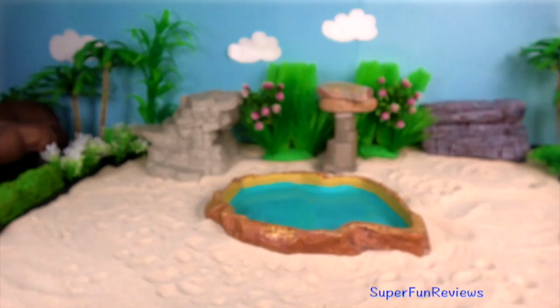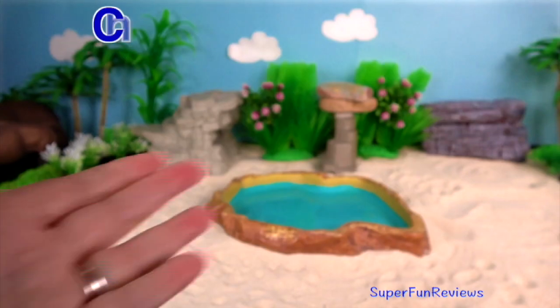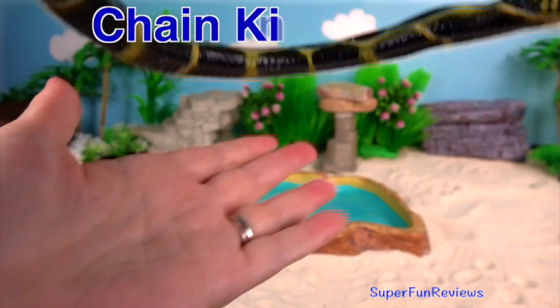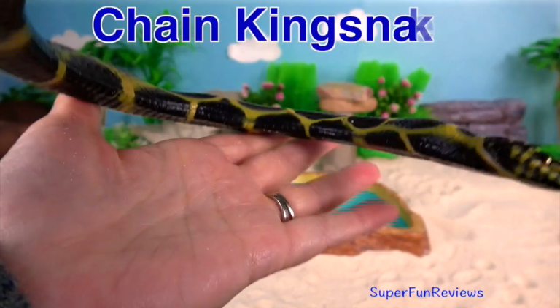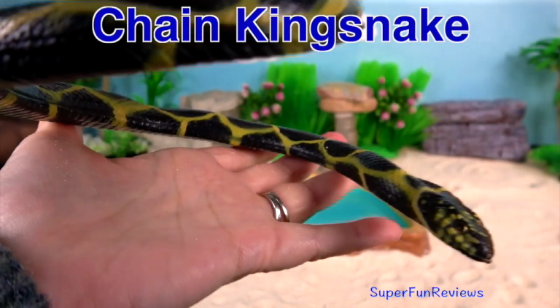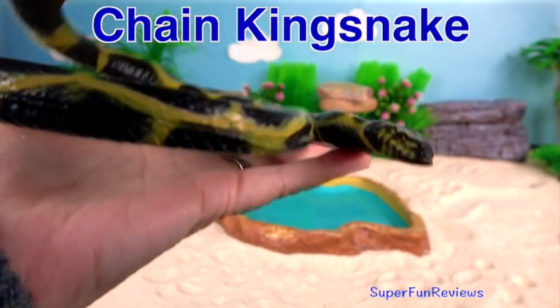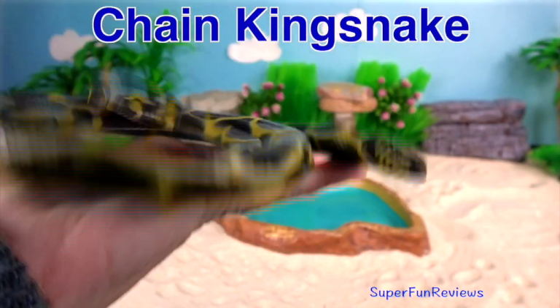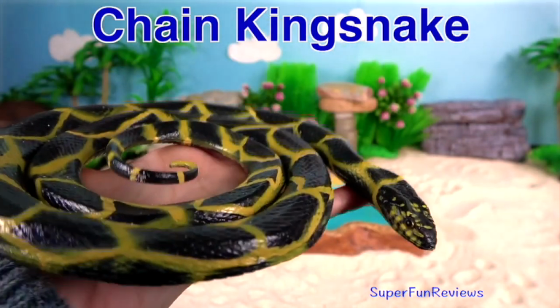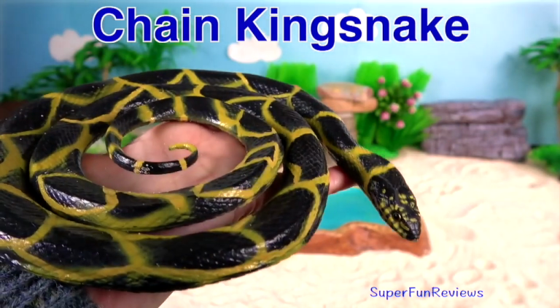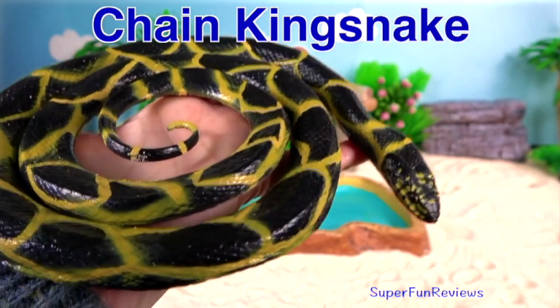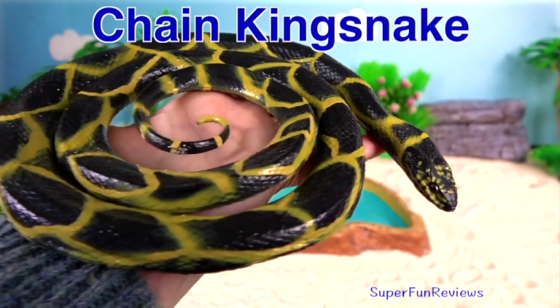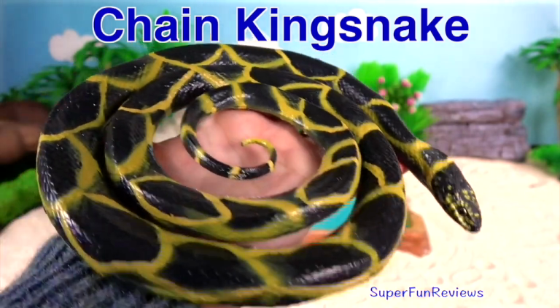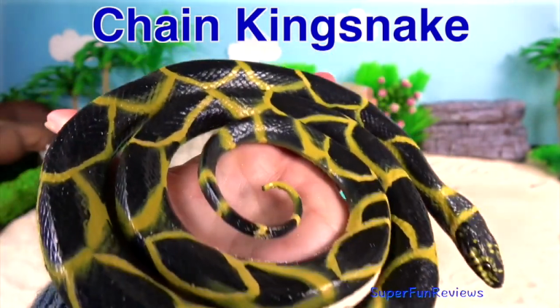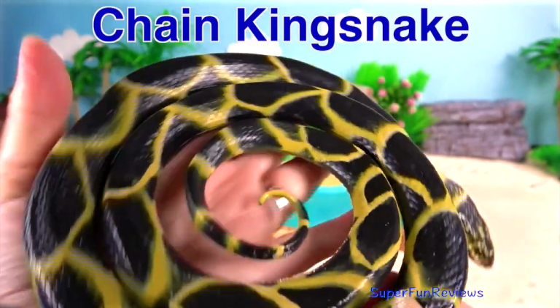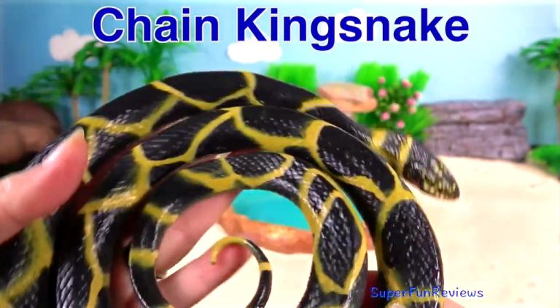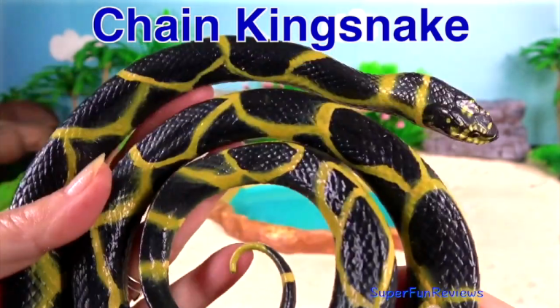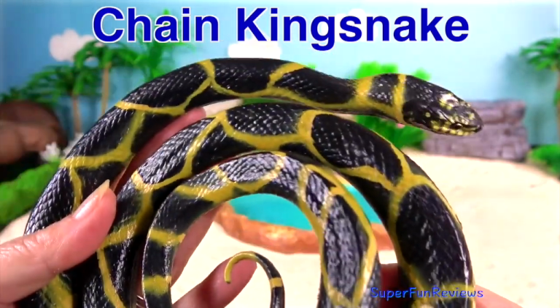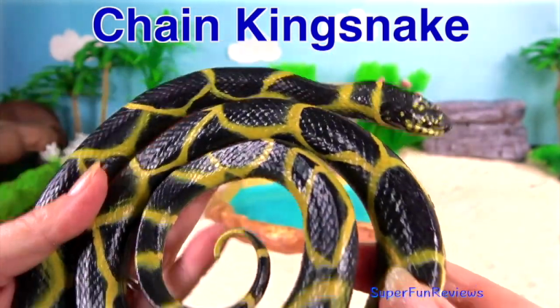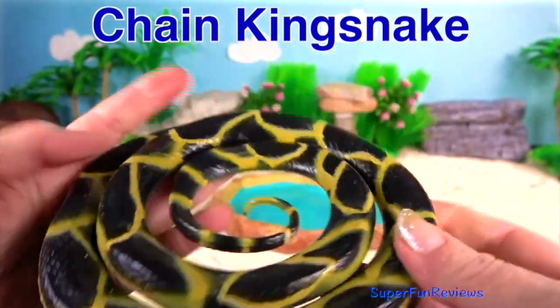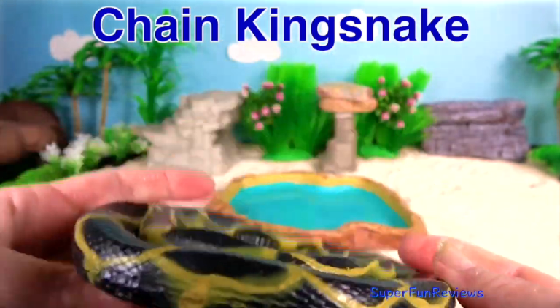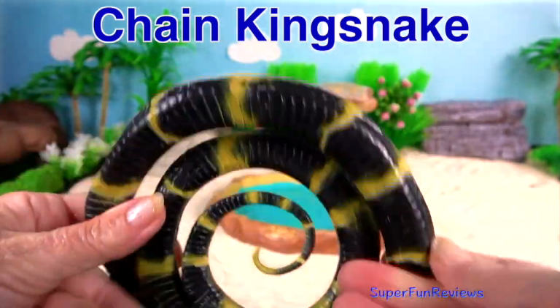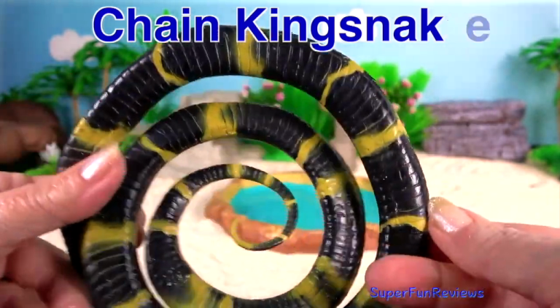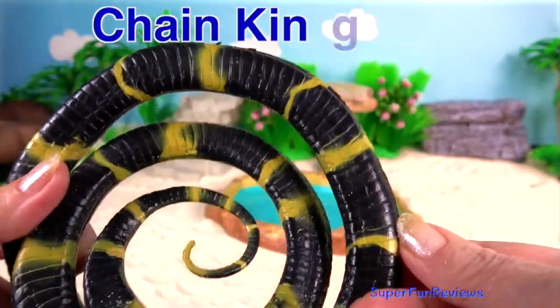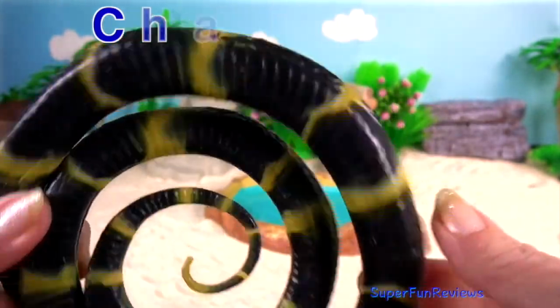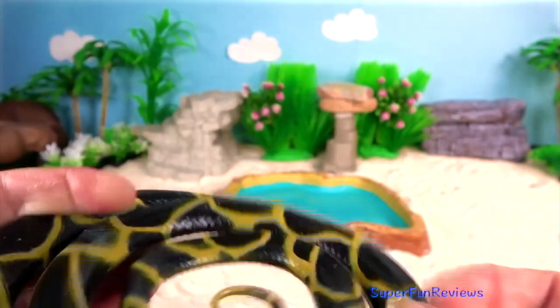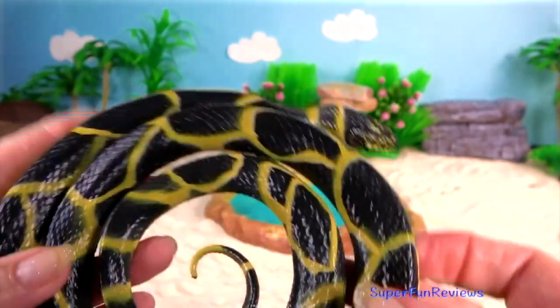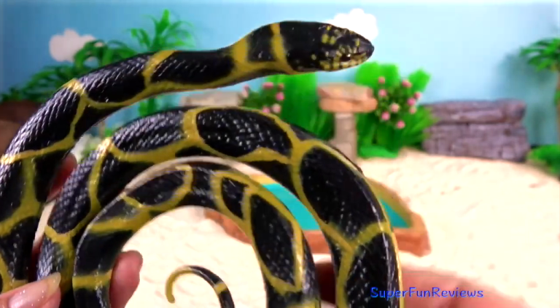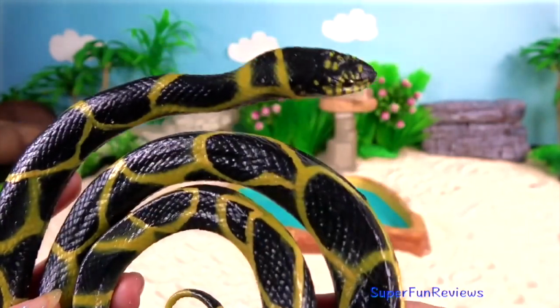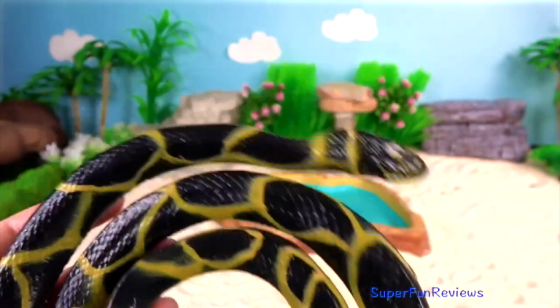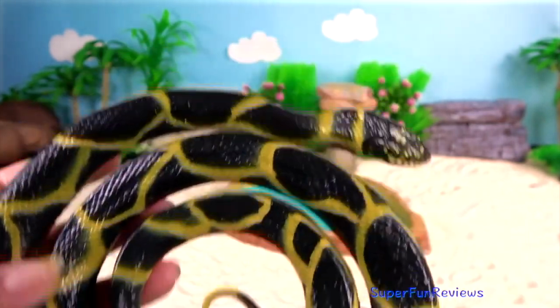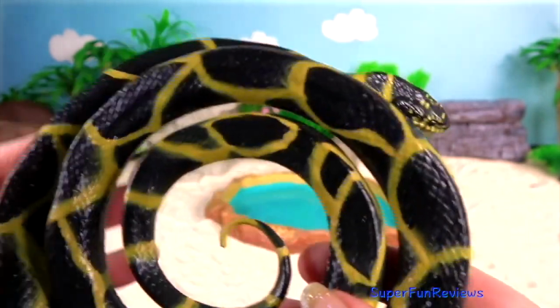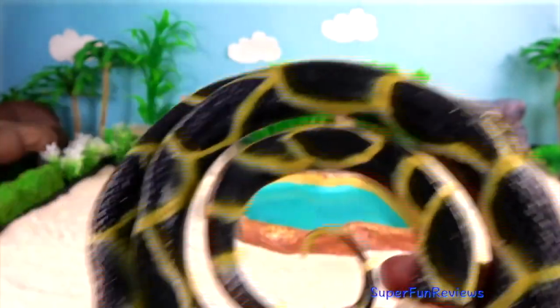Chain Kingsnake. It's a harmless colour-bred species found in the United States and Mexico. It's a favourite amongst snake collectors.